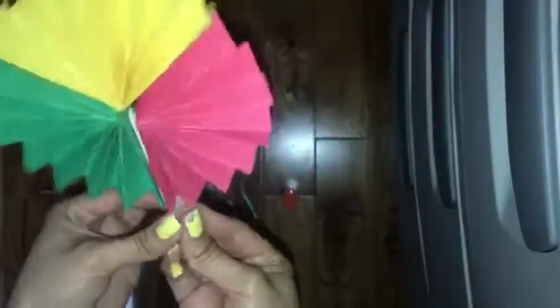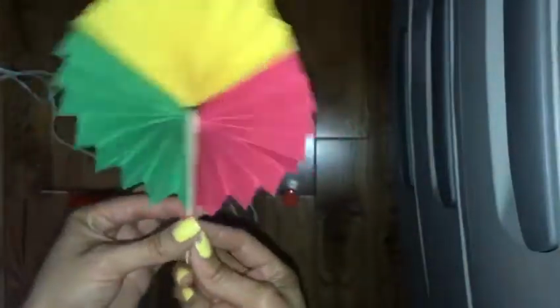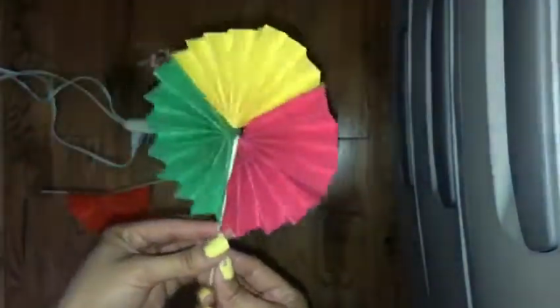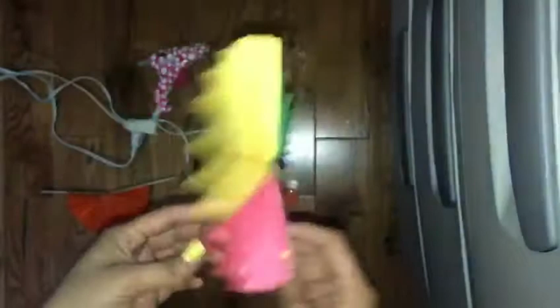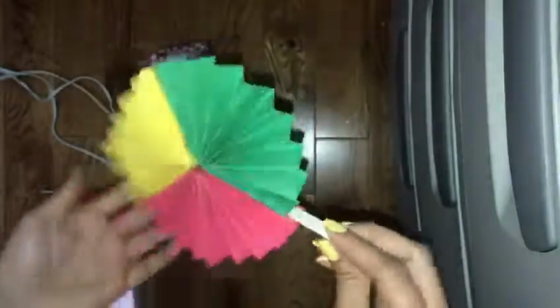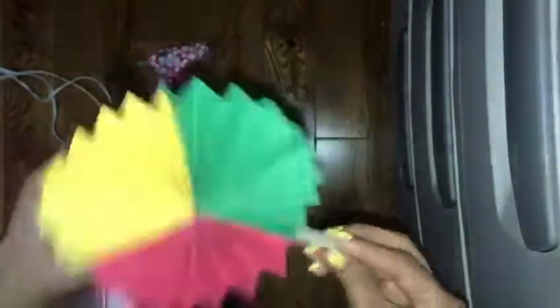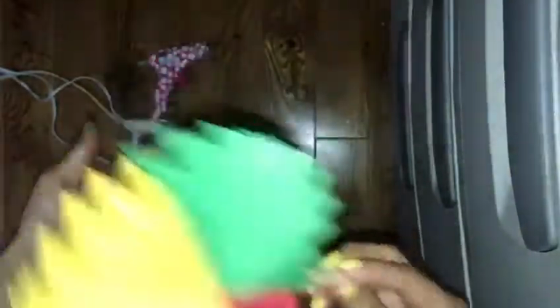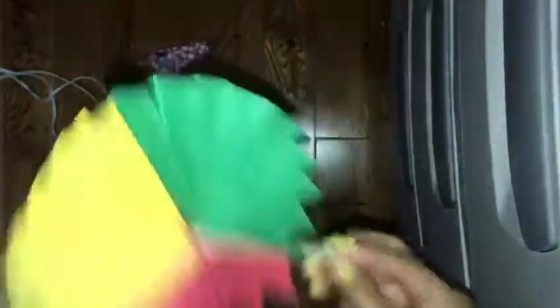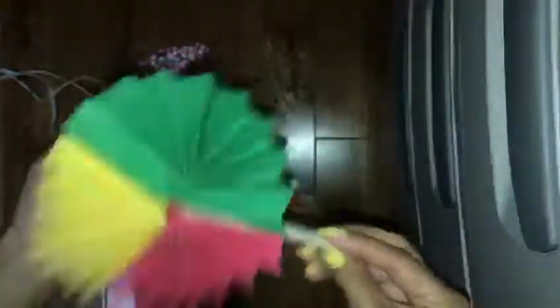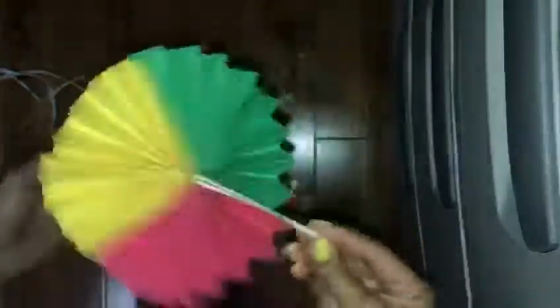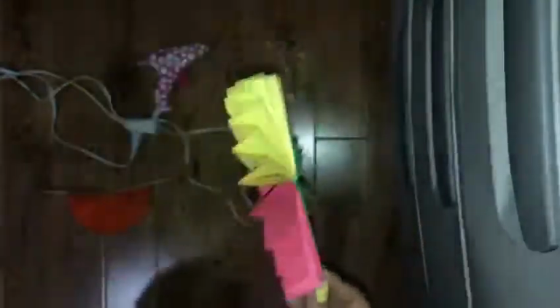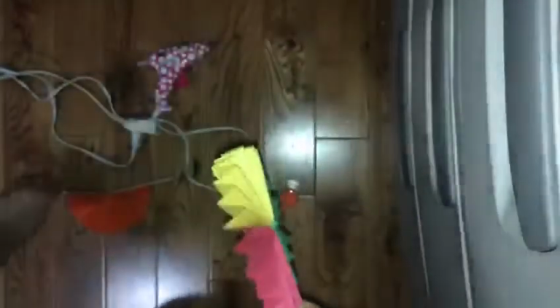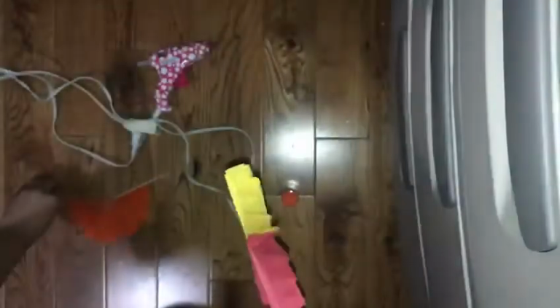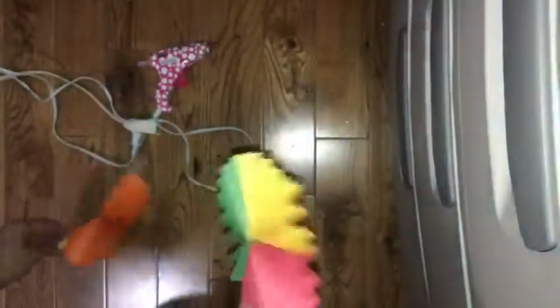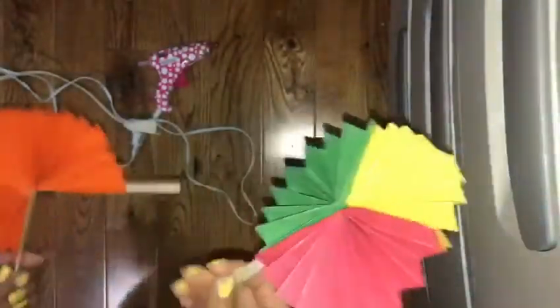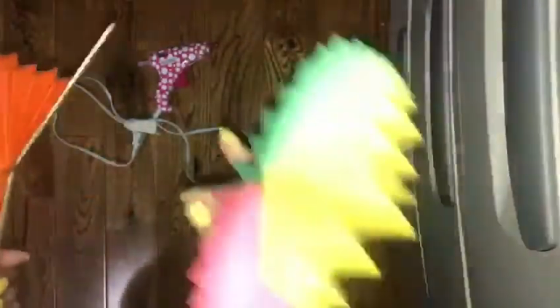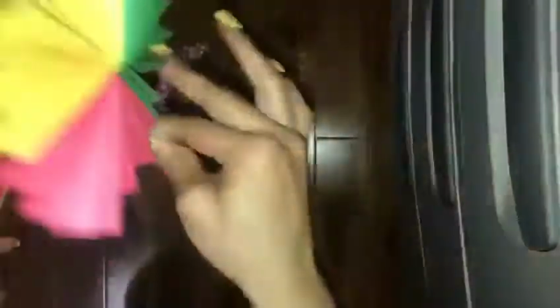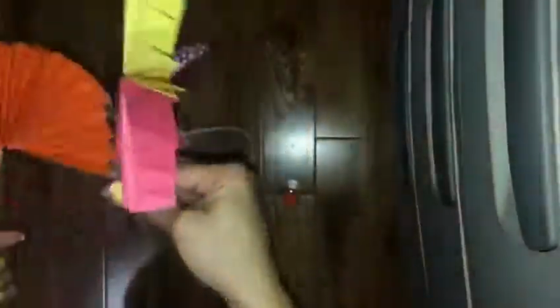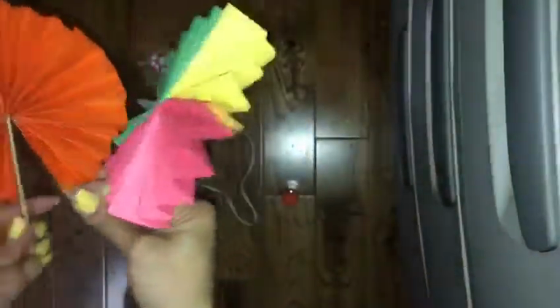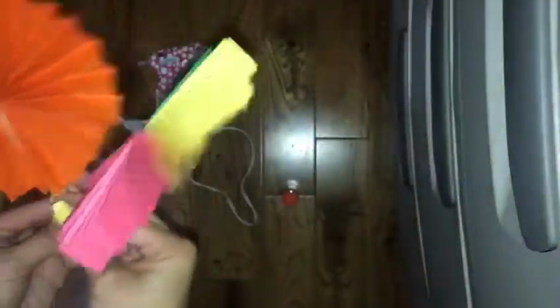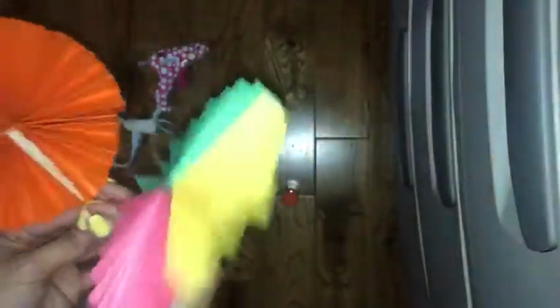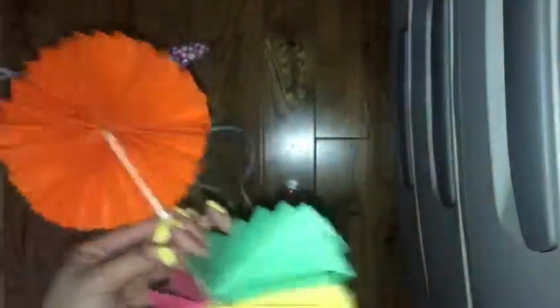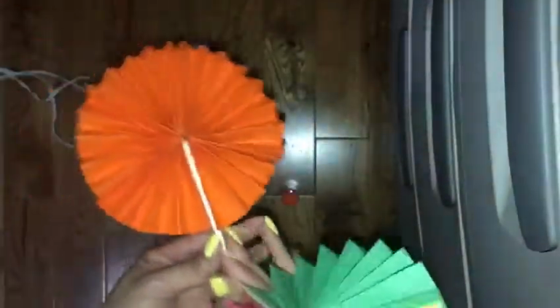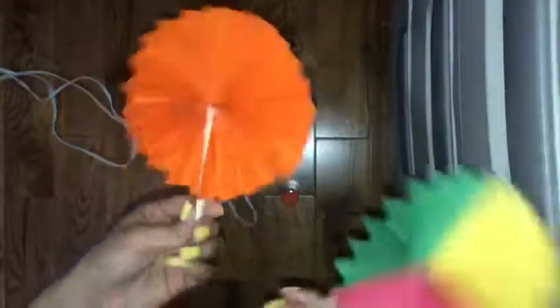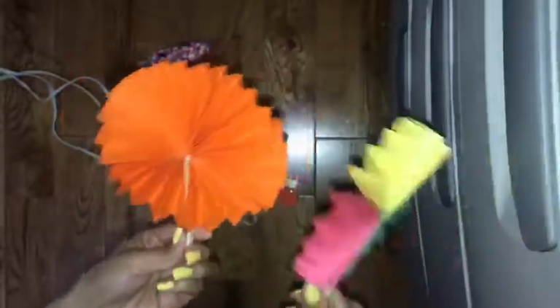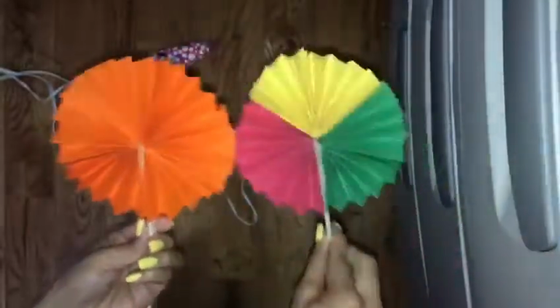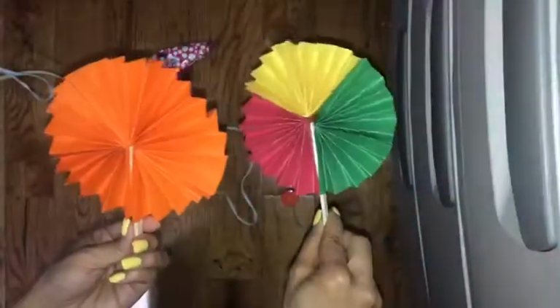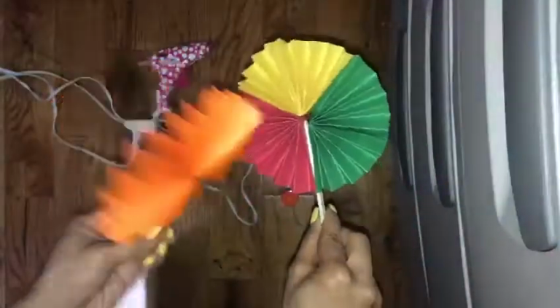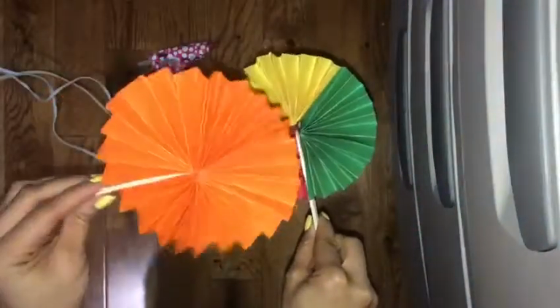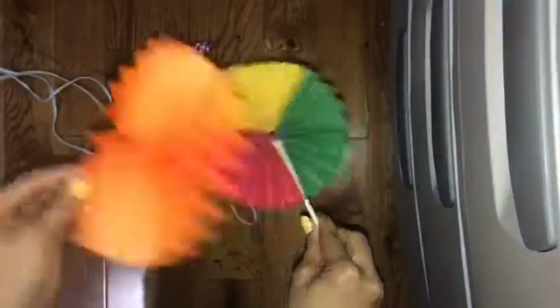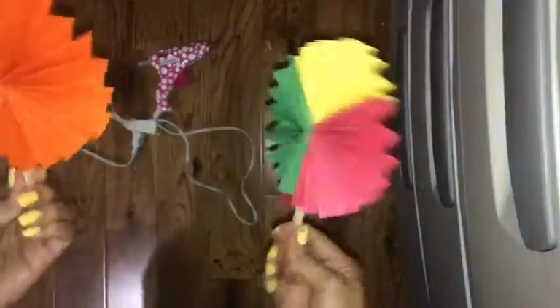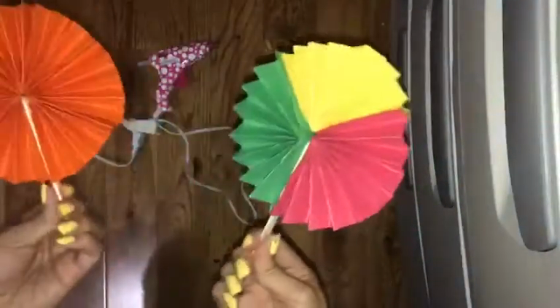And there's our fan! This is our paper pocket fan.